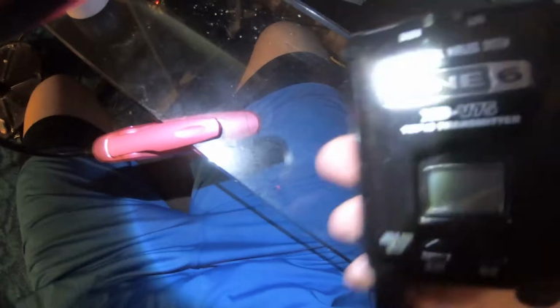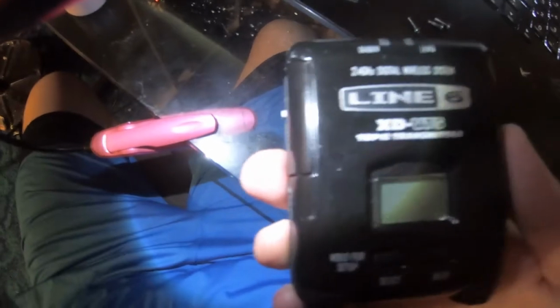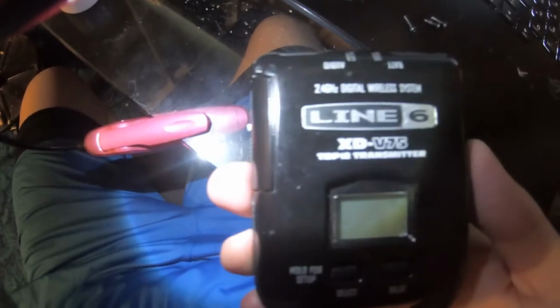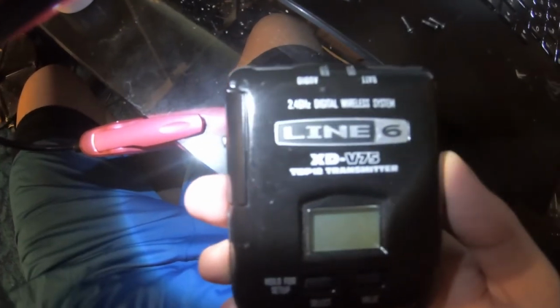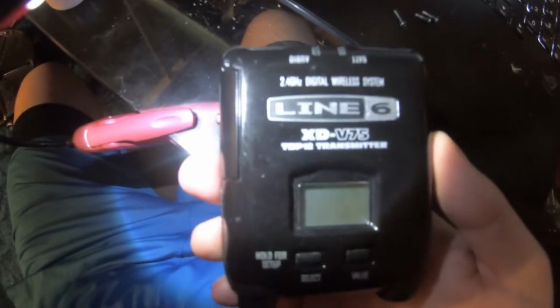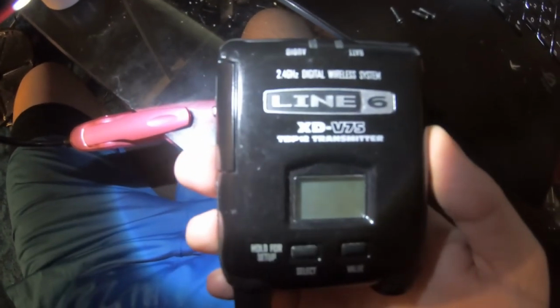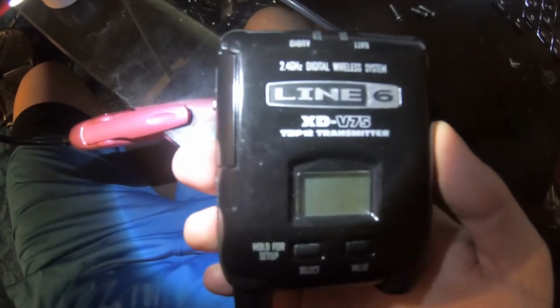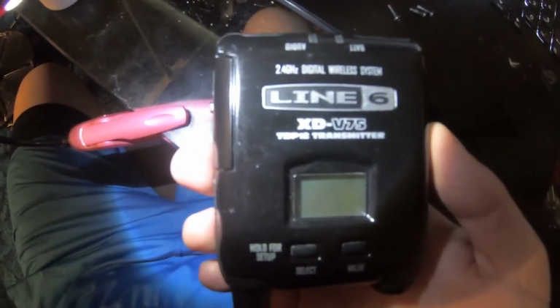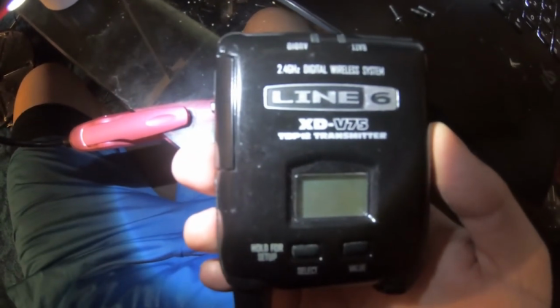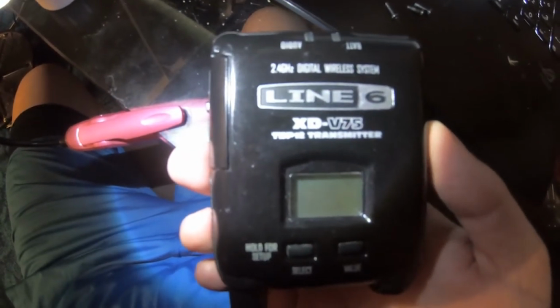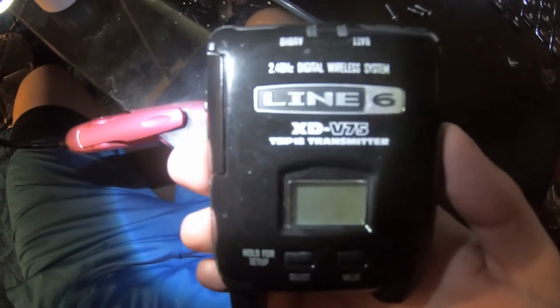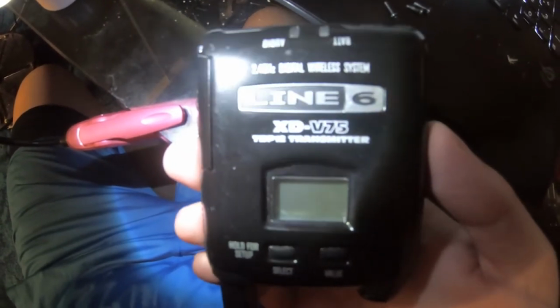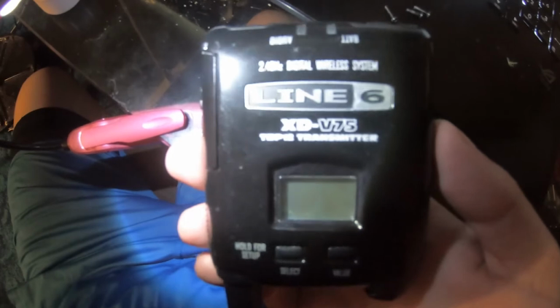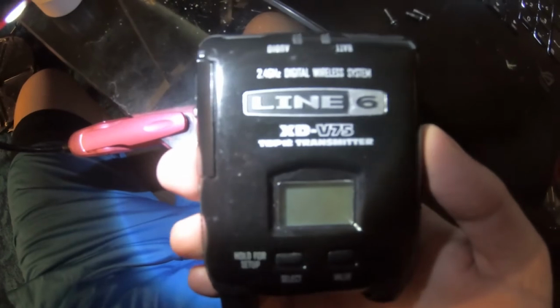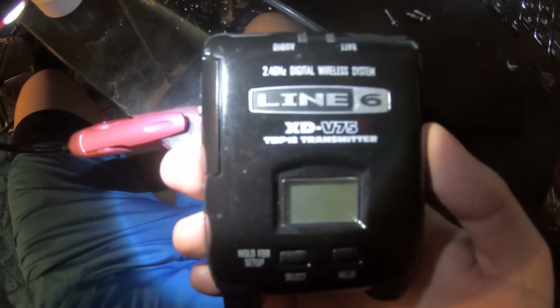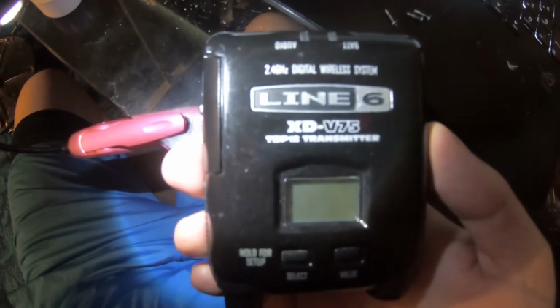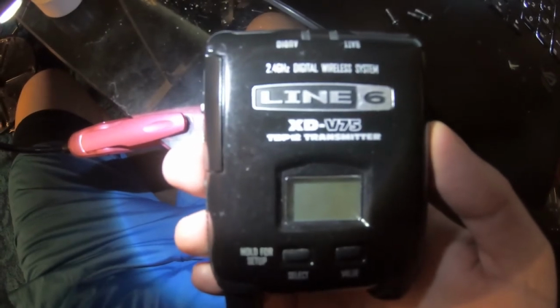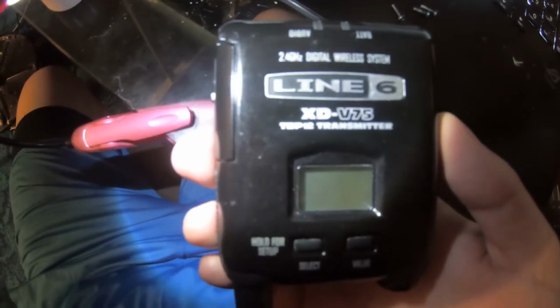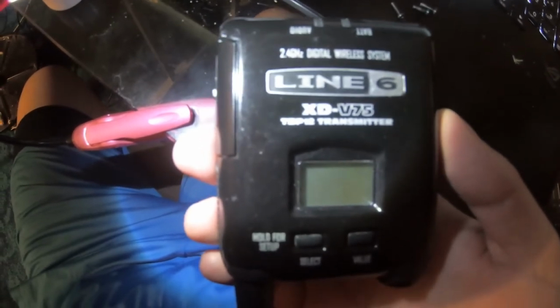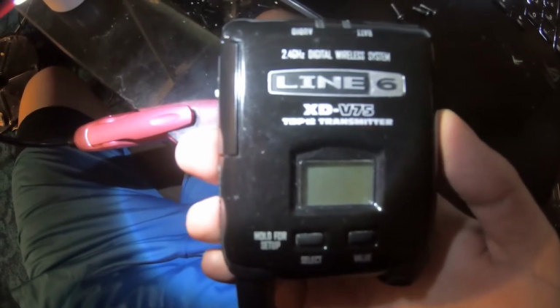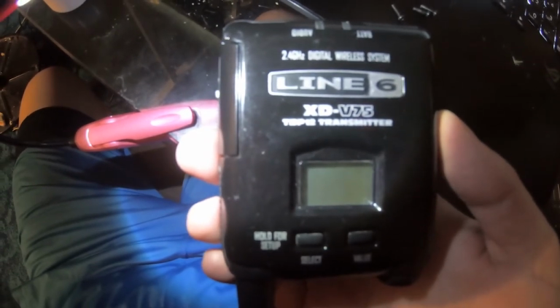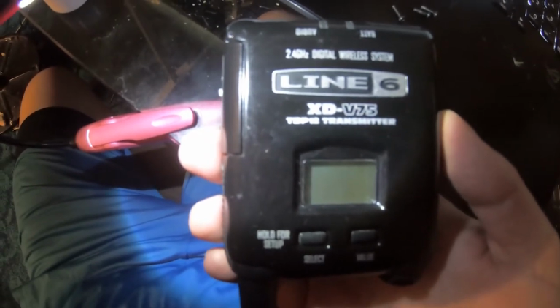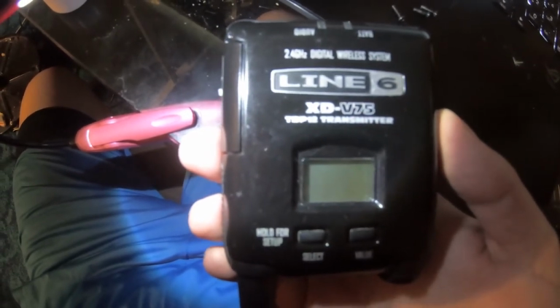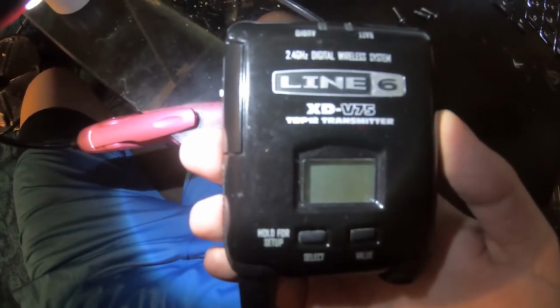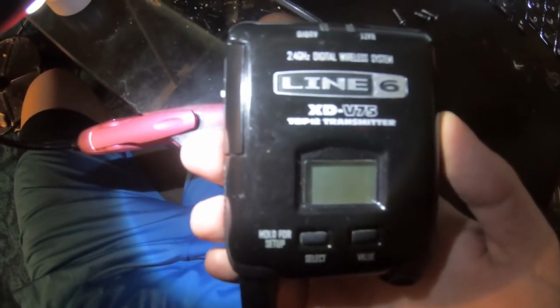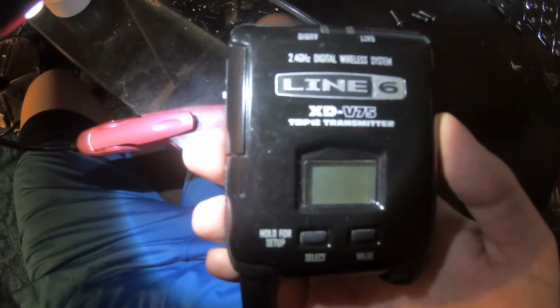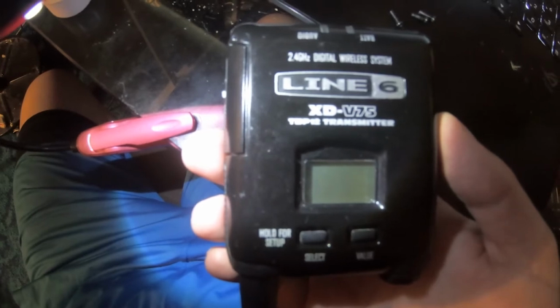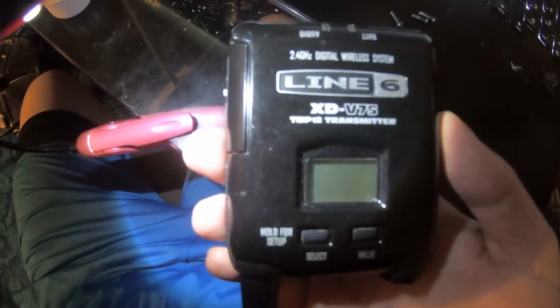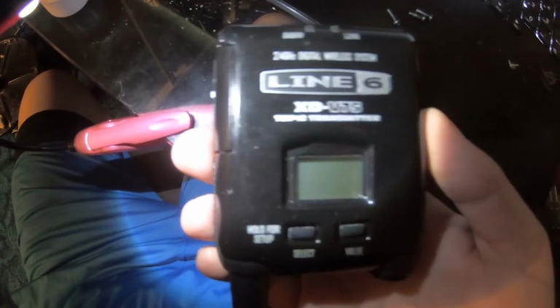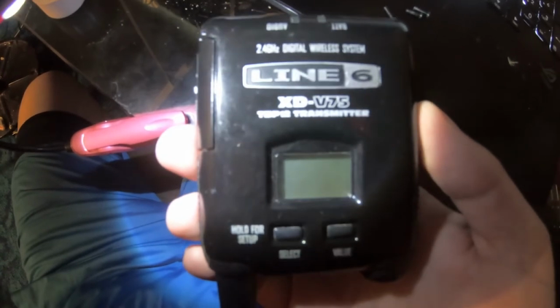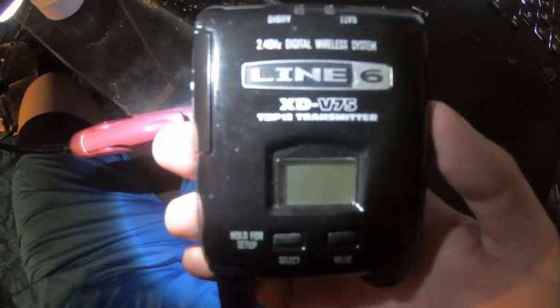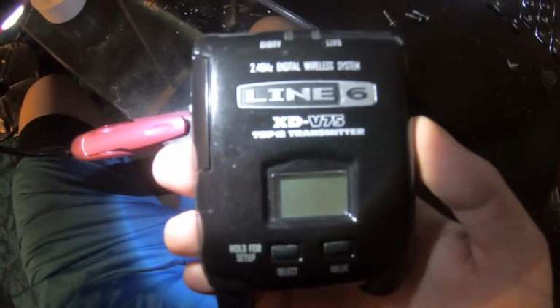Alright kids, here we go. So today I'm actually going to show you how to deal with a problem that is all over the internet for those of you that have a V75 TBP12 transmitter, which is made by Line 6.